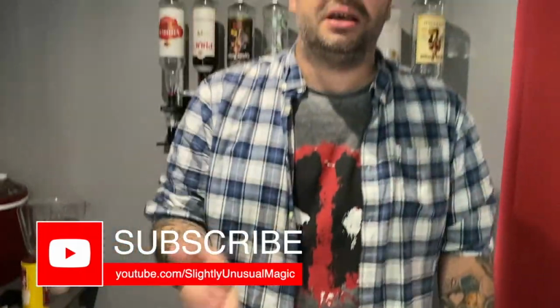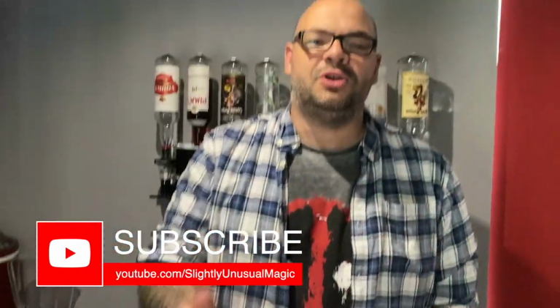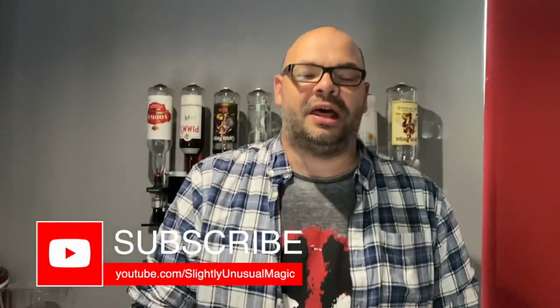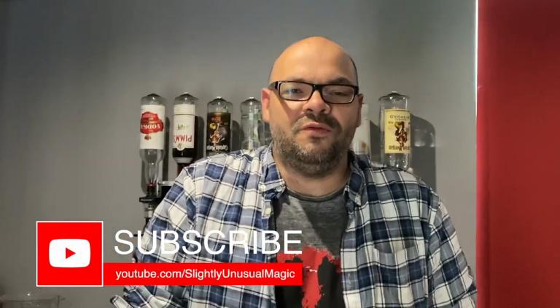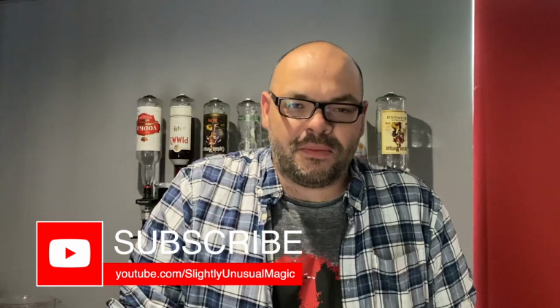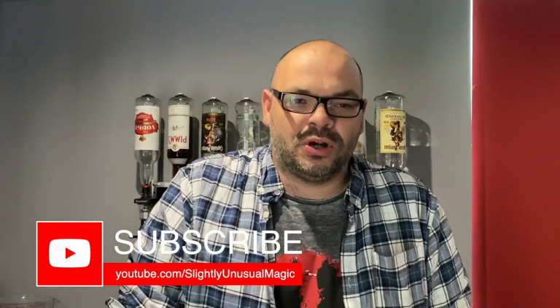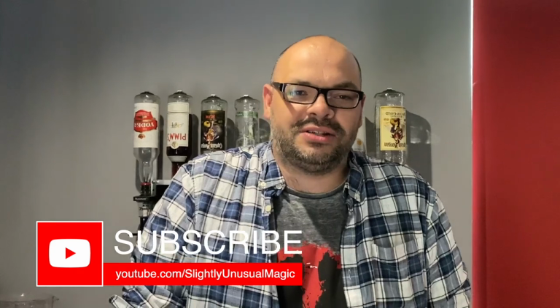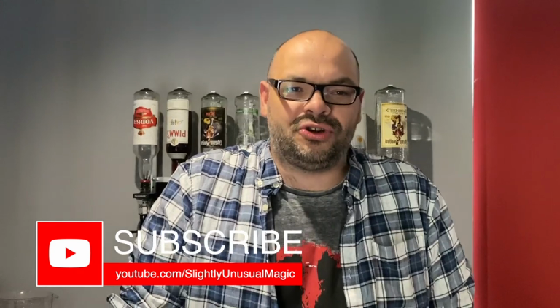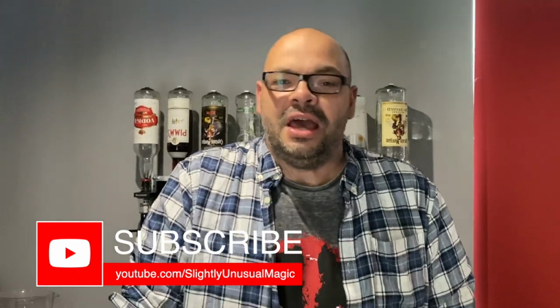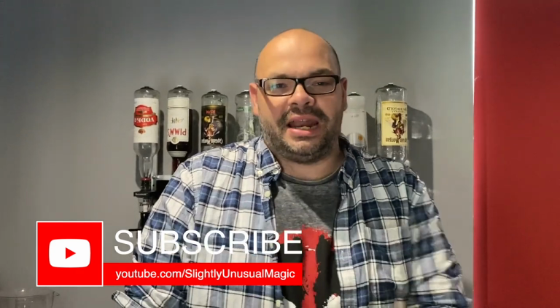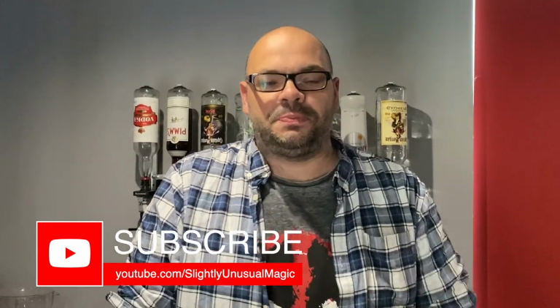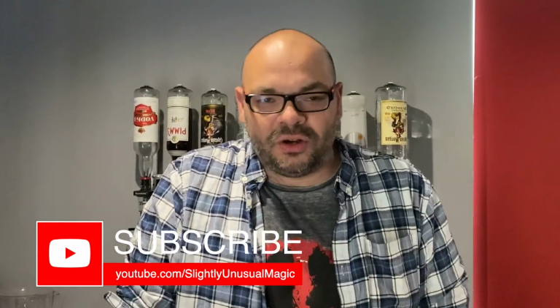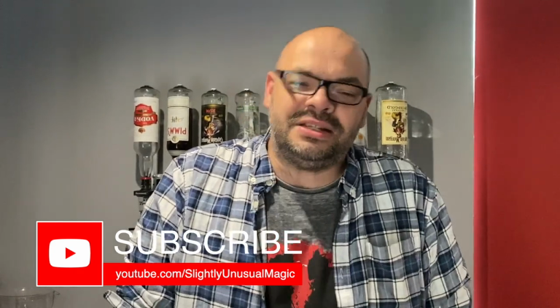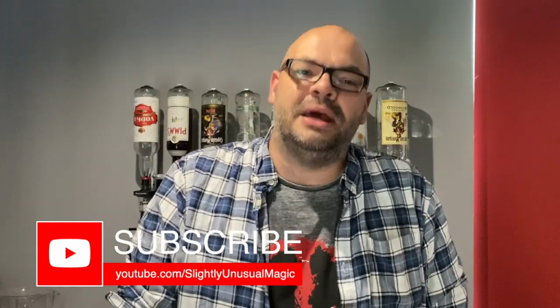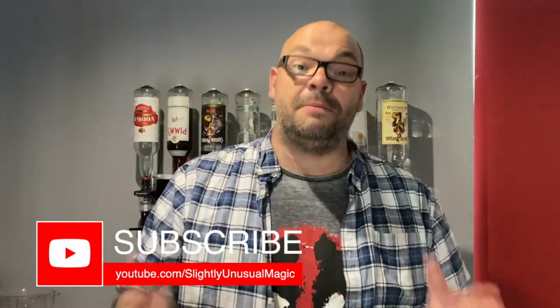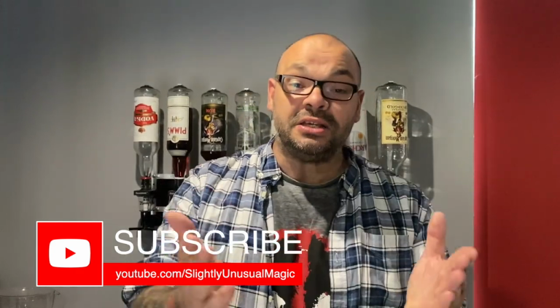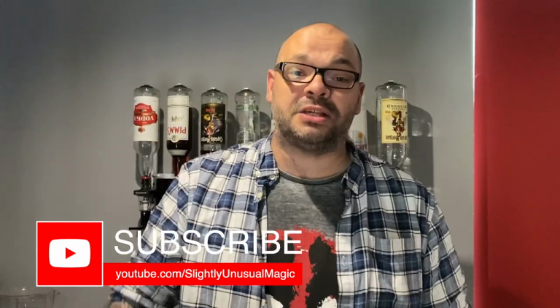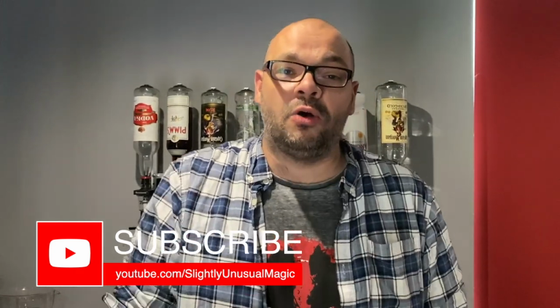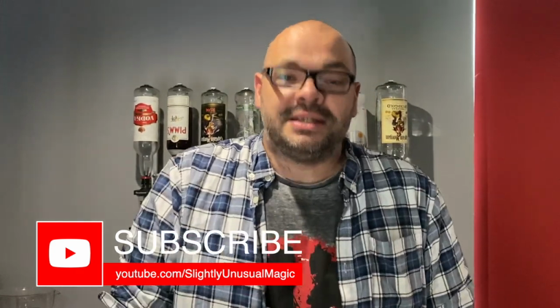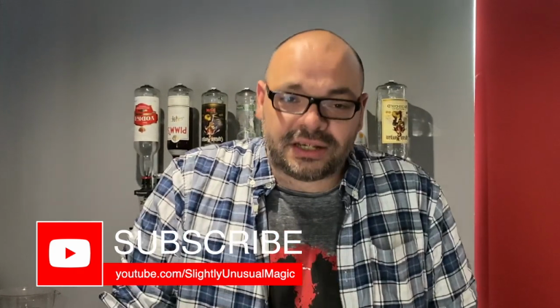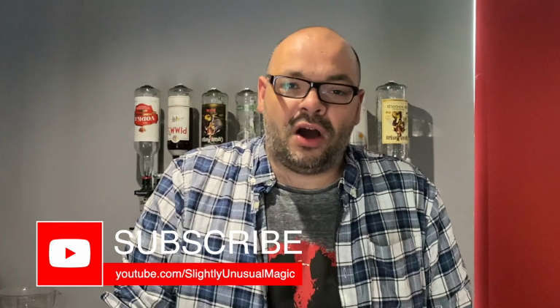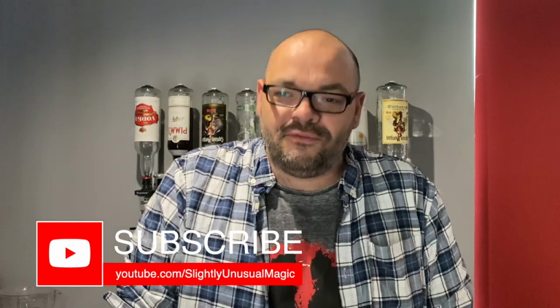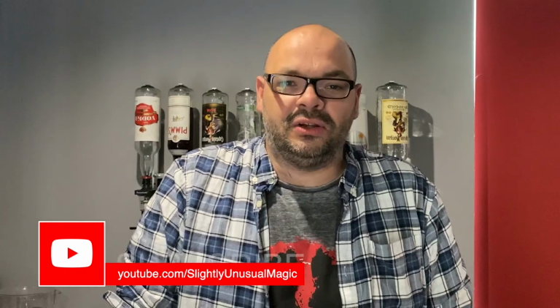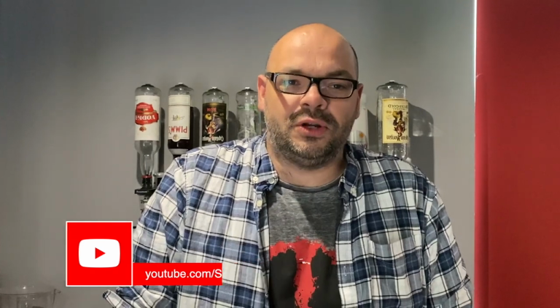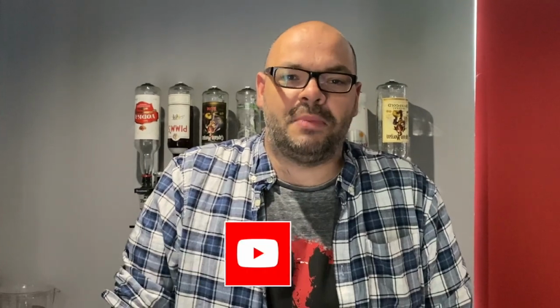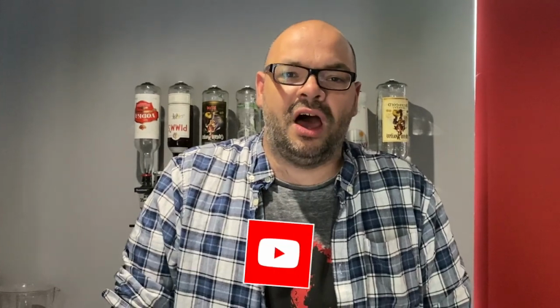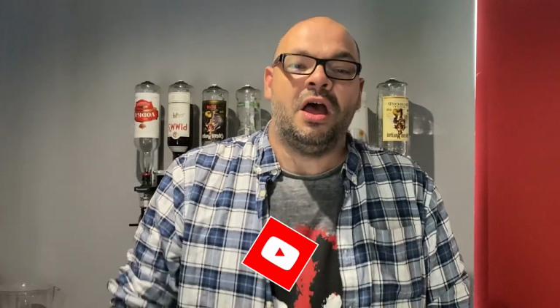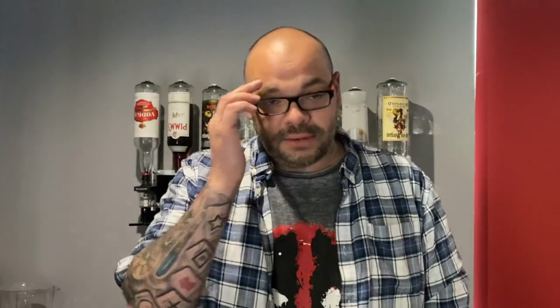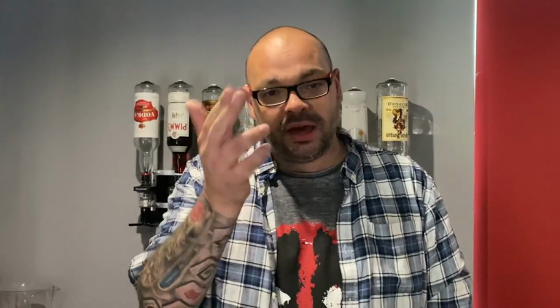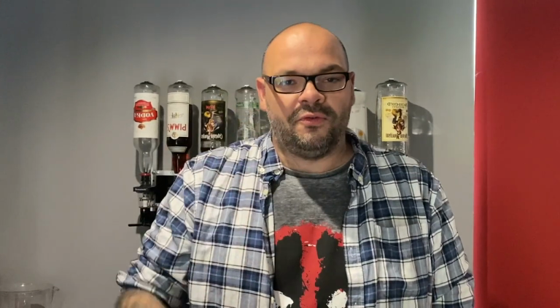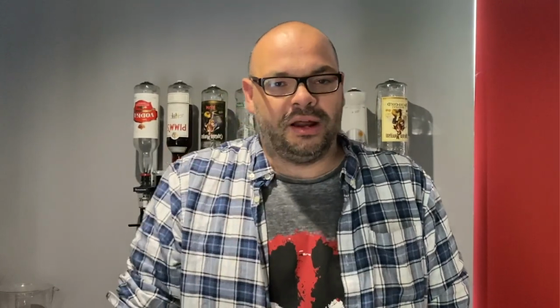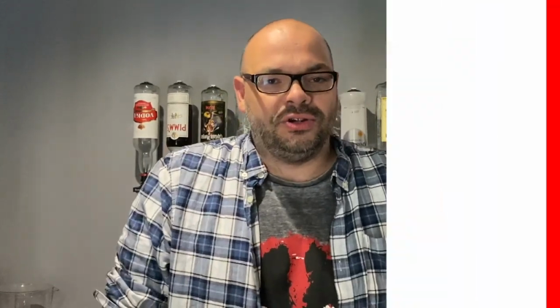Guys, I hope you enjoyed that. Thank you very much for watching. That's another trick — check it out. Spectacle by Stephen Minch. Please come back tomorrow at 6 o'clock. Every single day, we do another Magic Live. My name's Craig from Slightly Unusual.